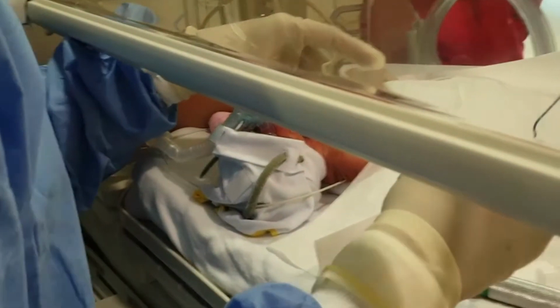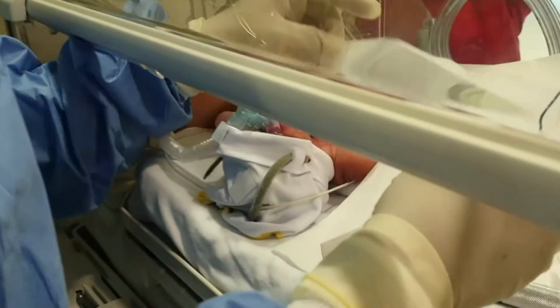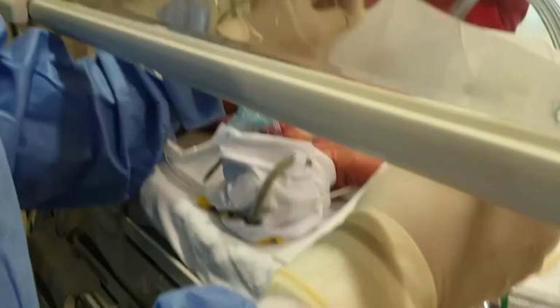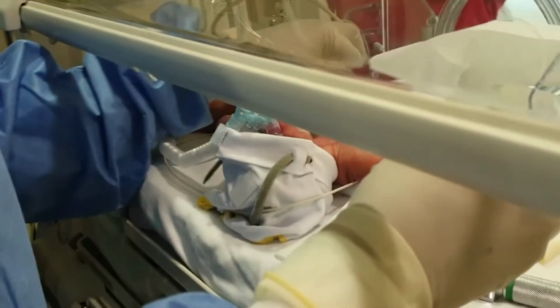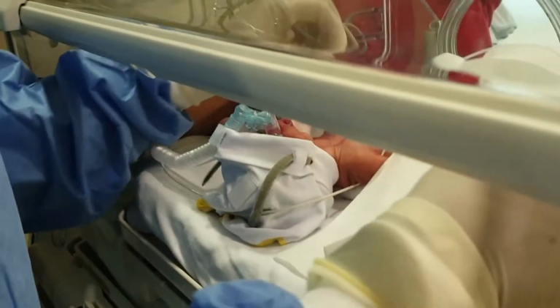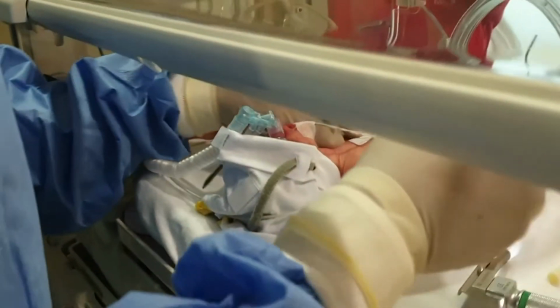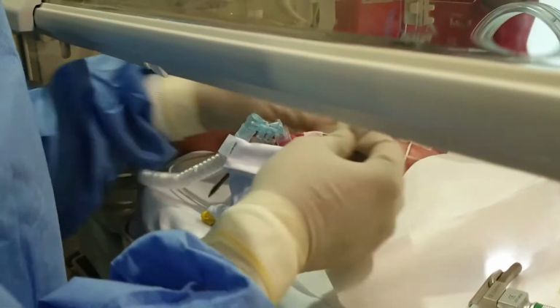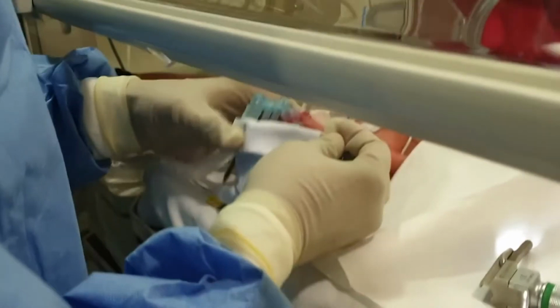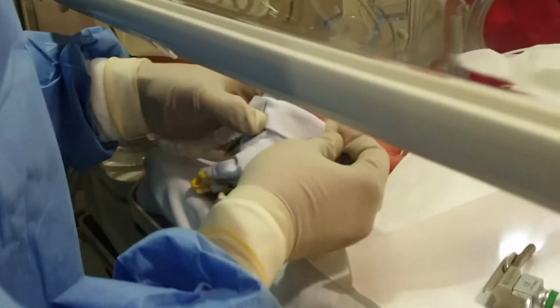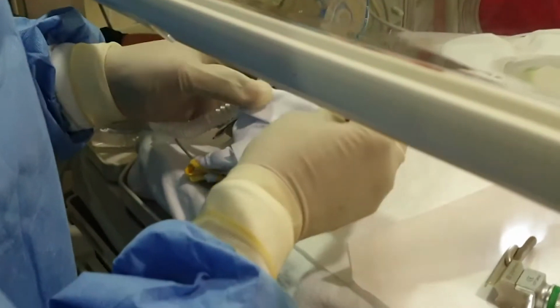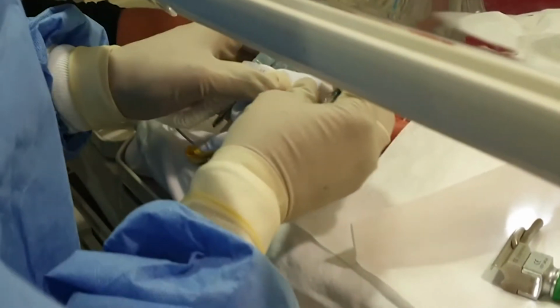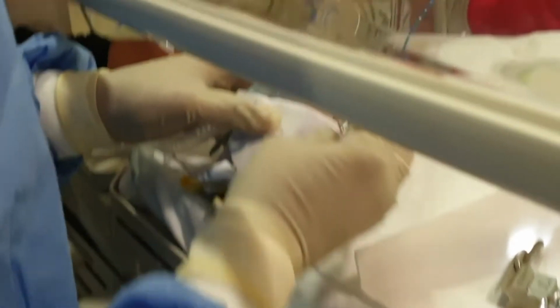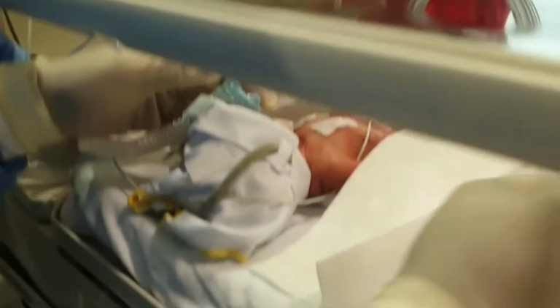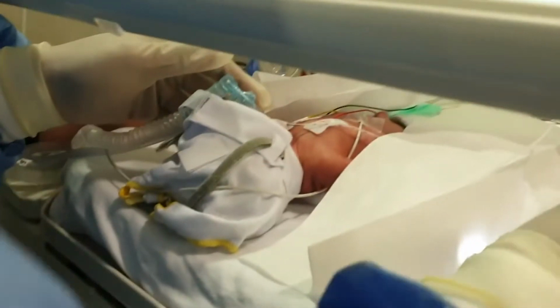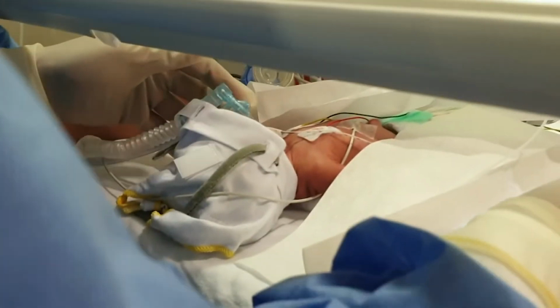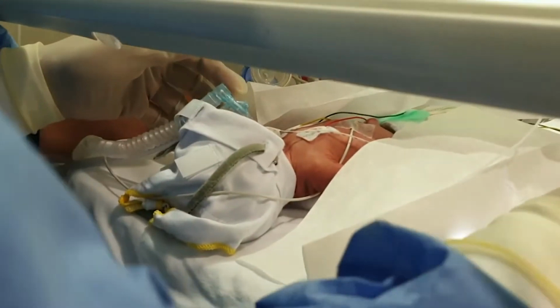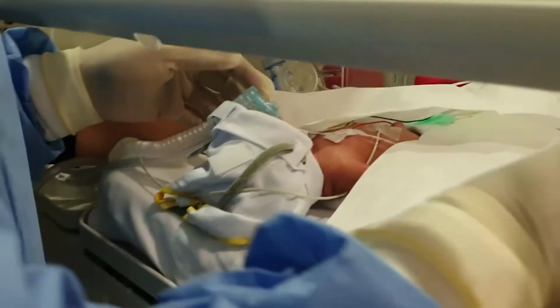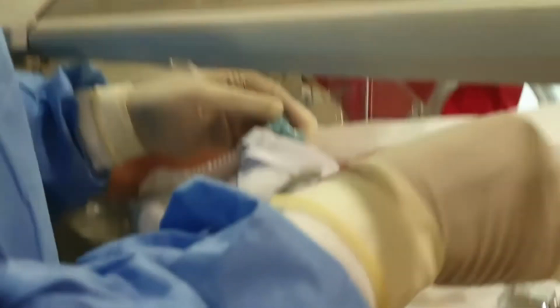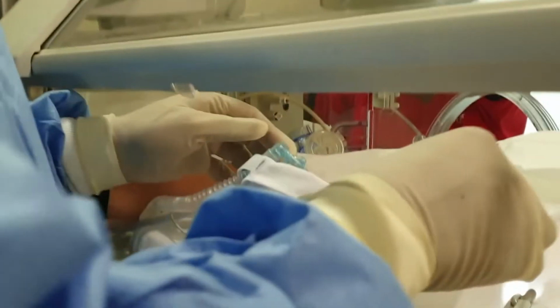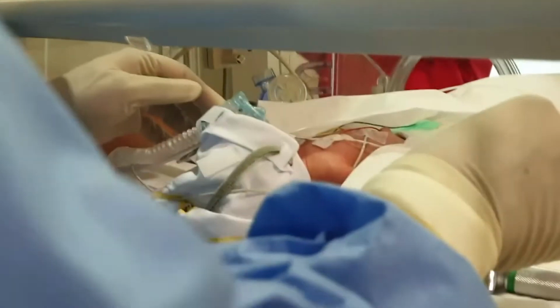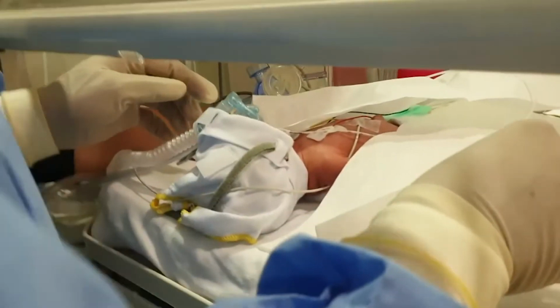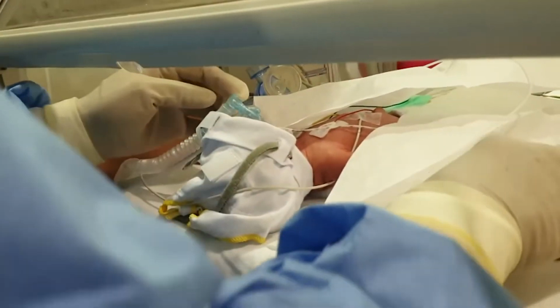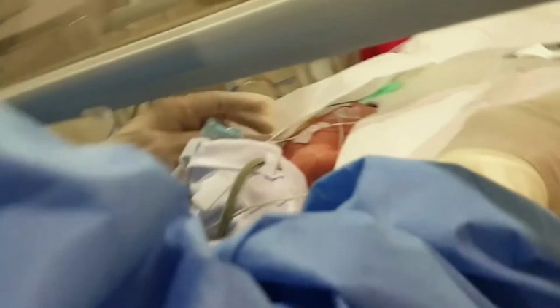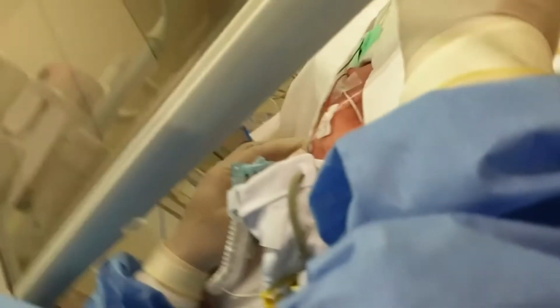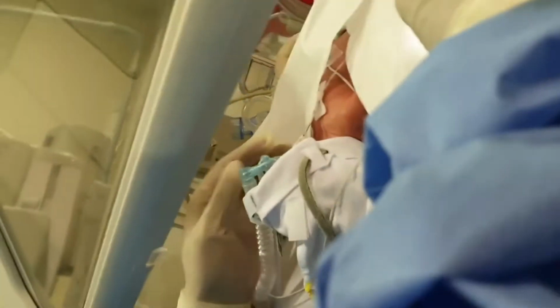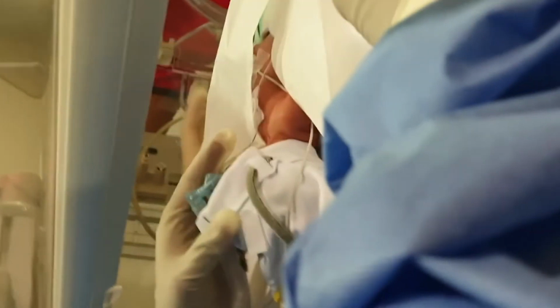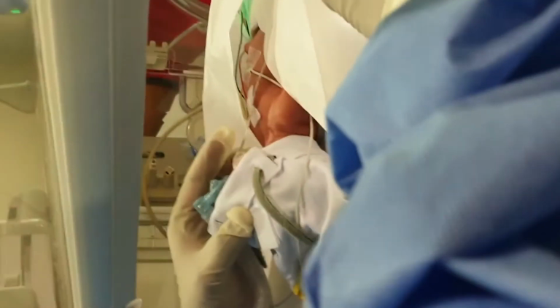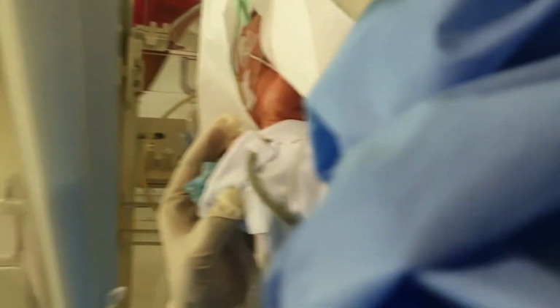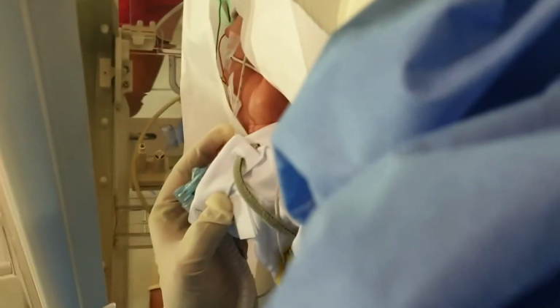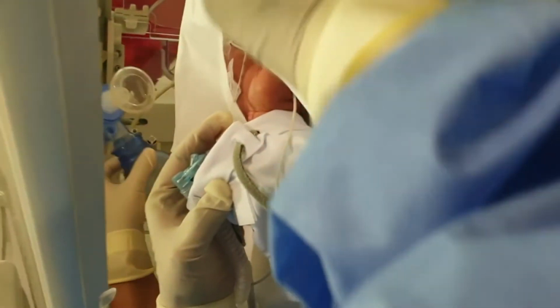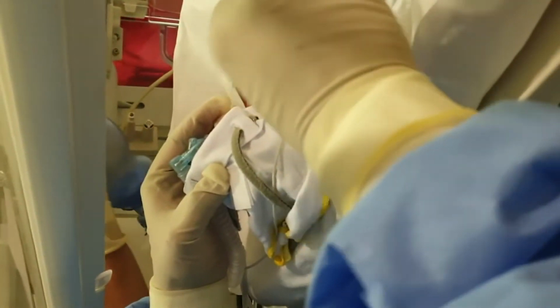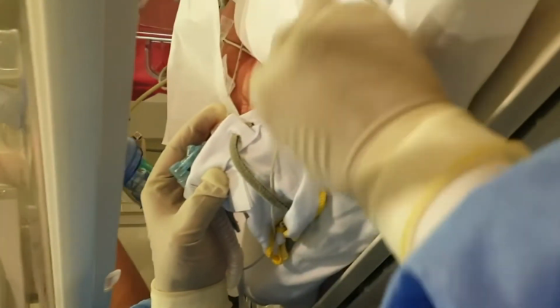The planned steps are: visualize the glottis, give surfactant via the LISA catheter, give air flushes, then remove the LISA catheter. CPAP has to be continued throughout the entire procedure.